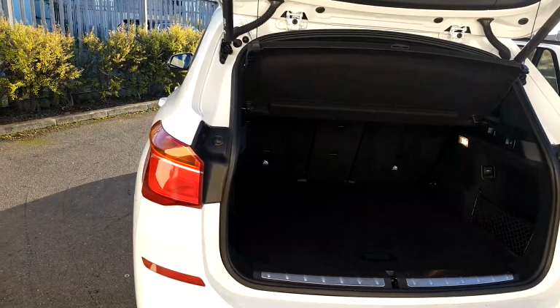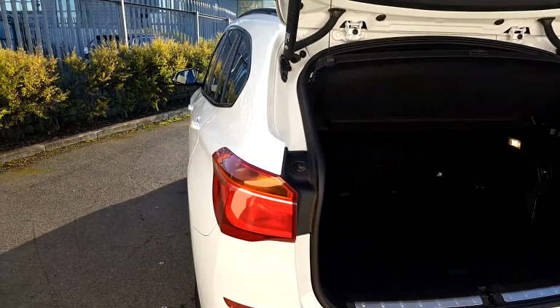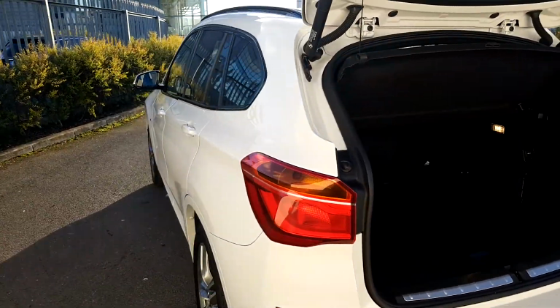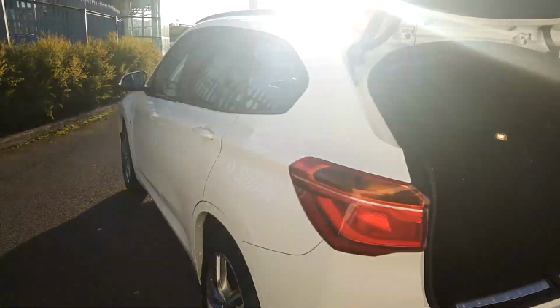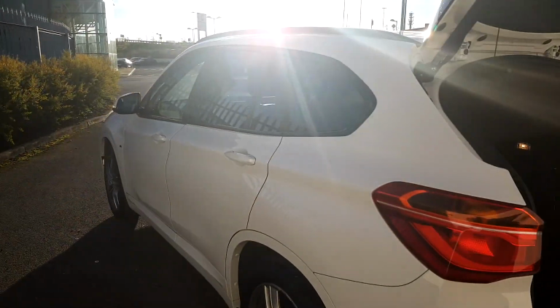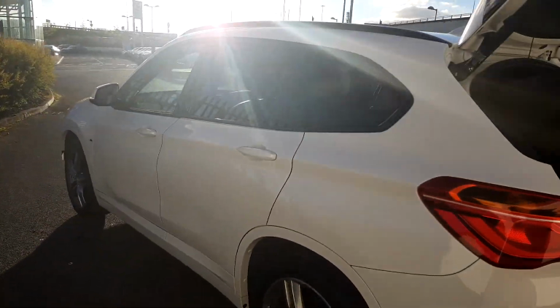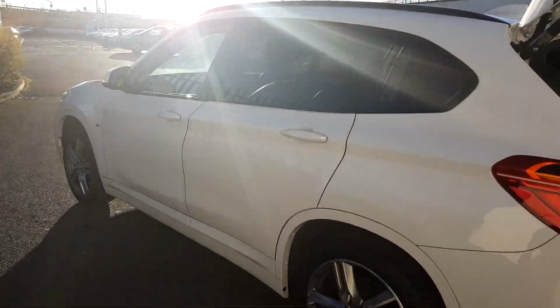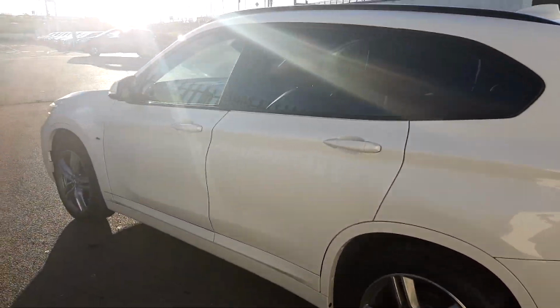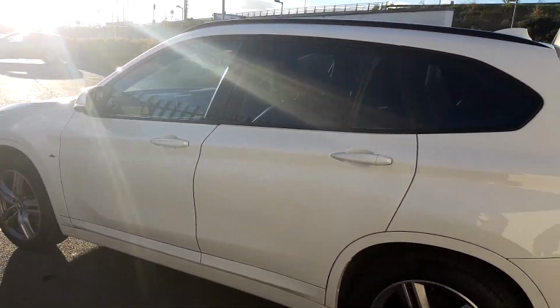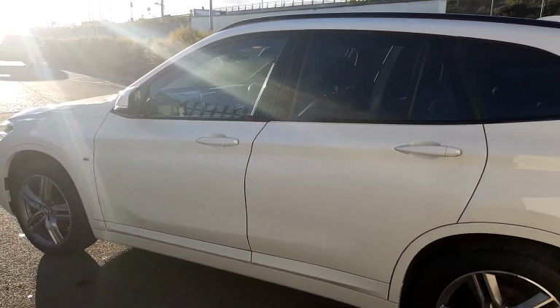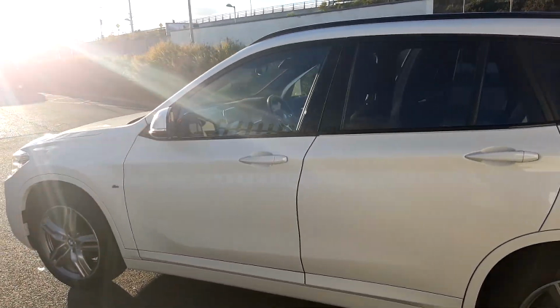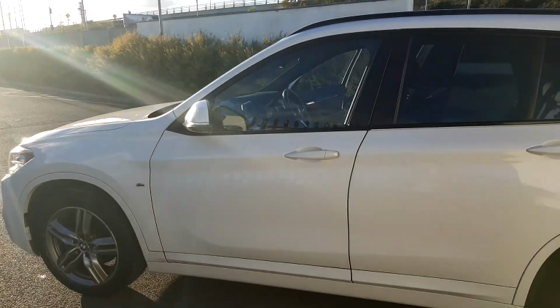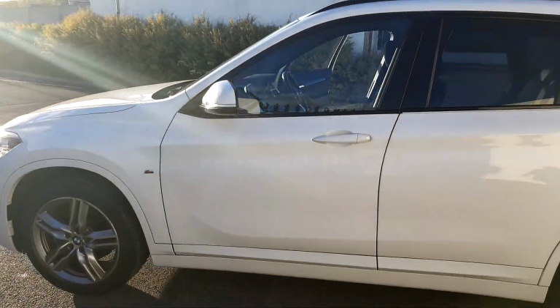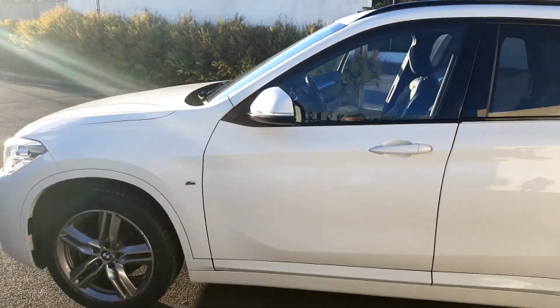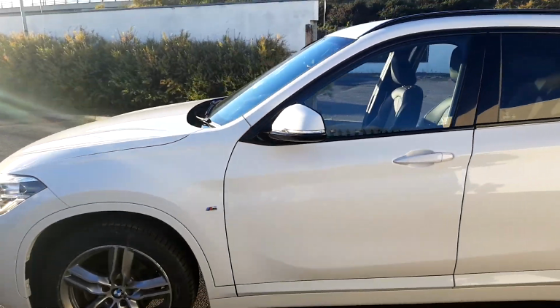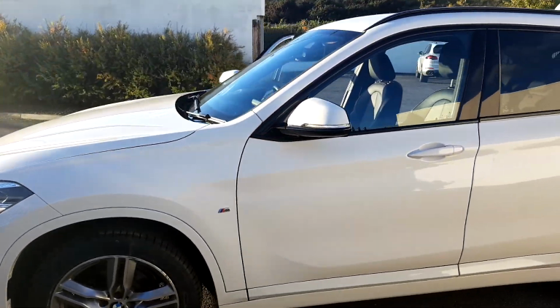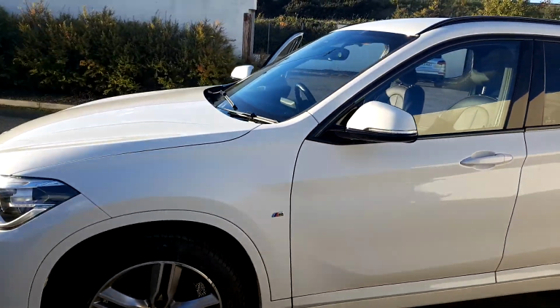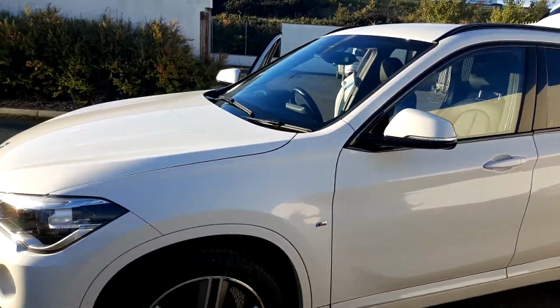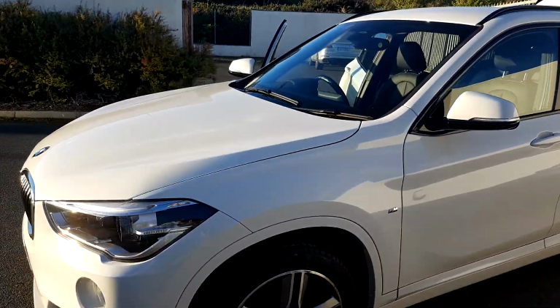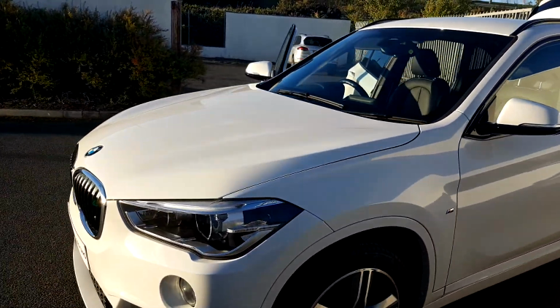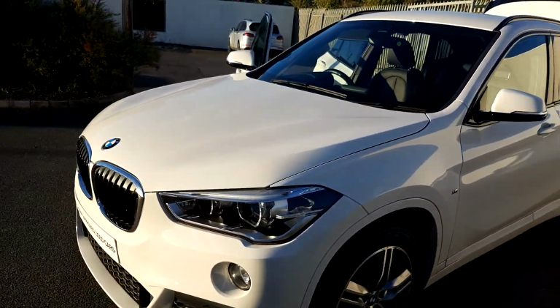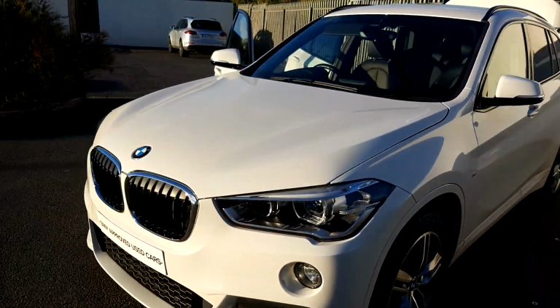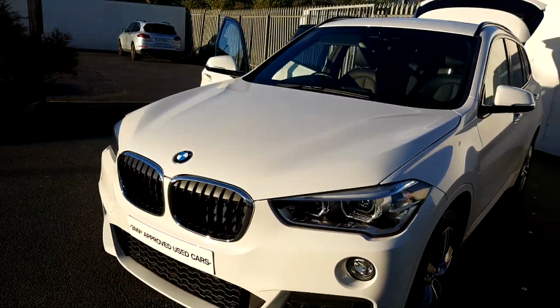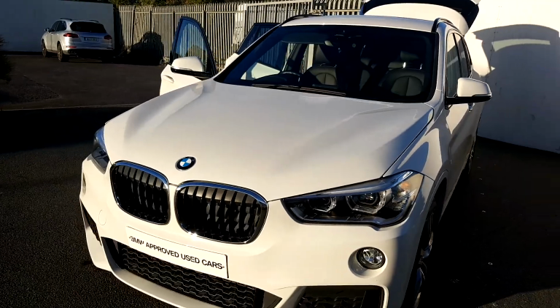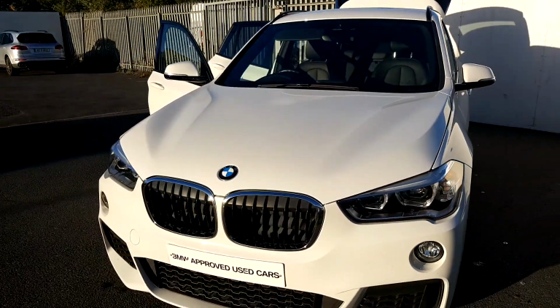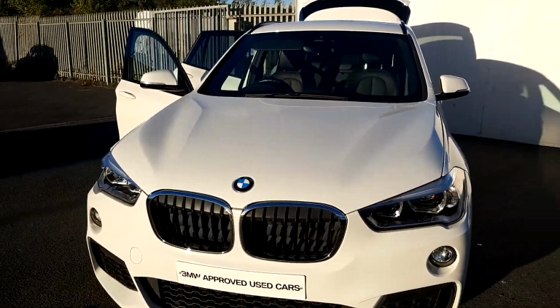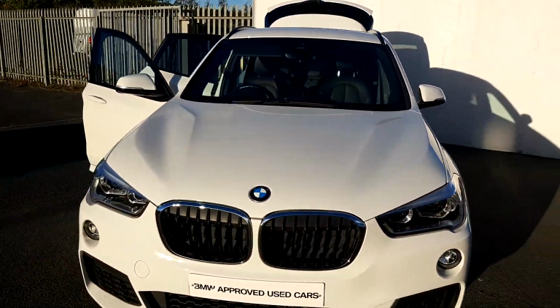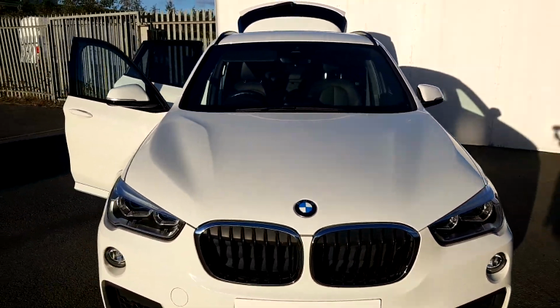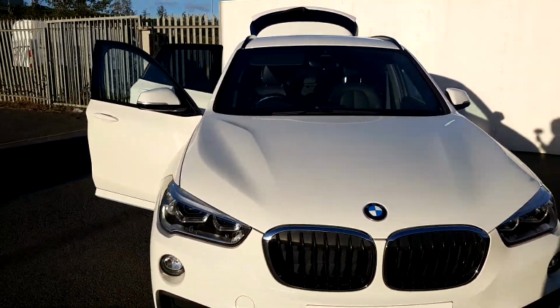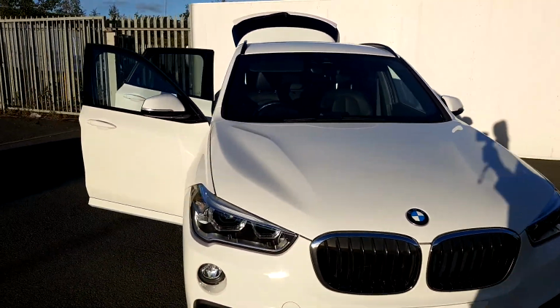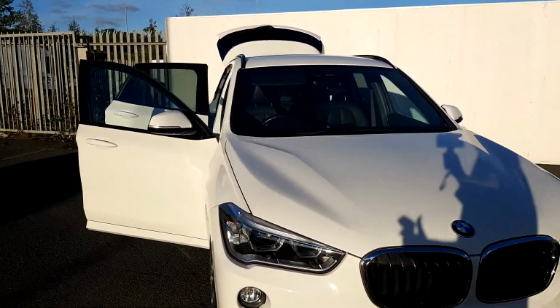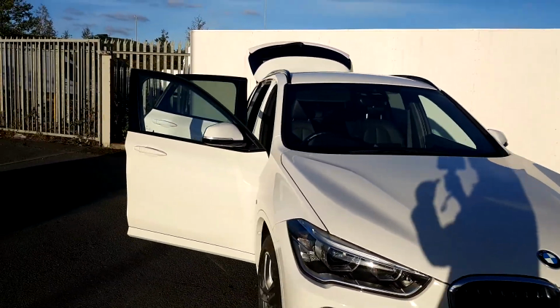This car is part of our BMW approved used car range and comes with a two-year warranty. If you have any questions regarding this car, please give us a call on 864 7777, or contact us at joeduffy.ie. Thank you.